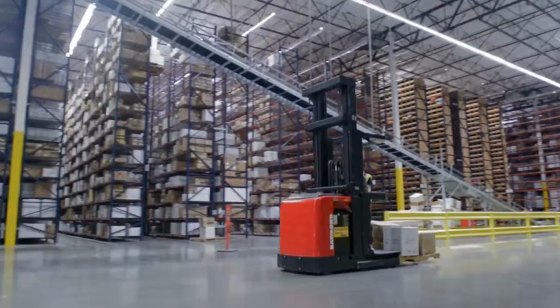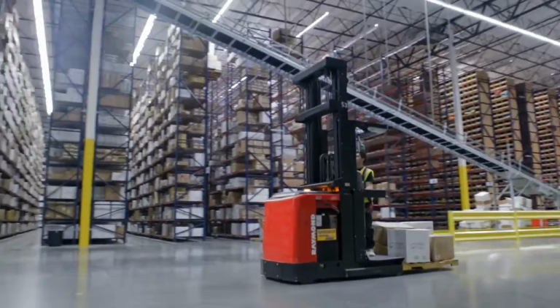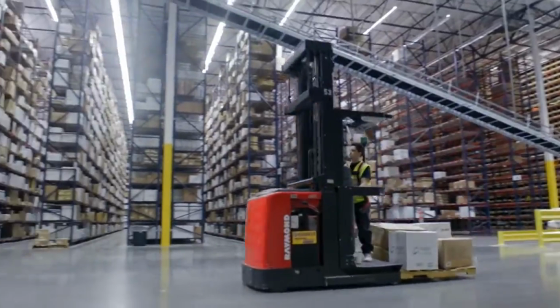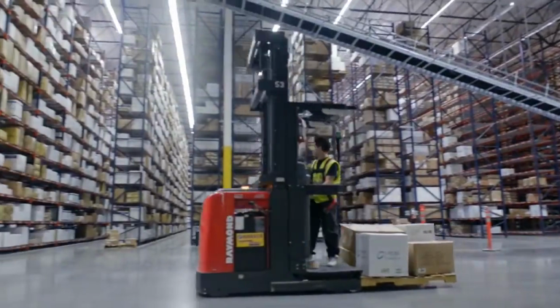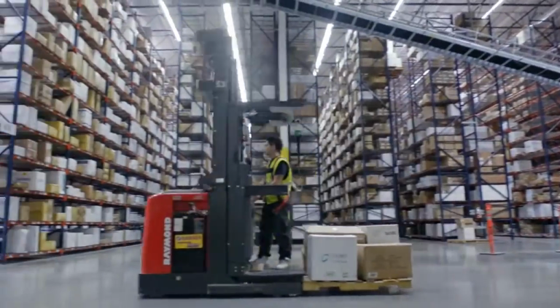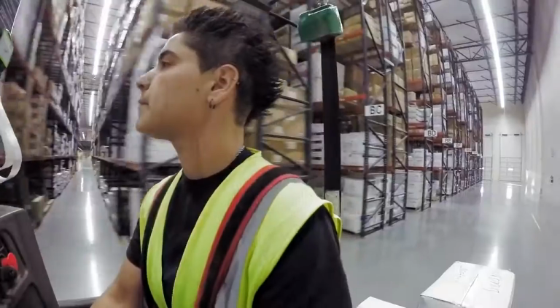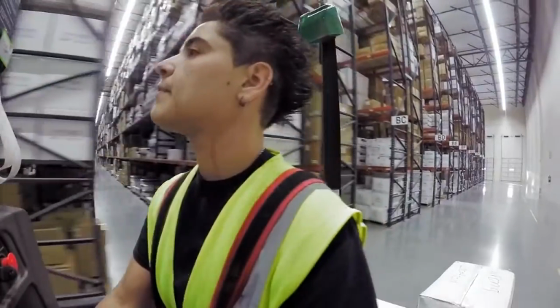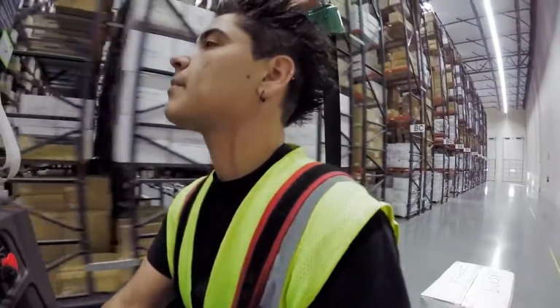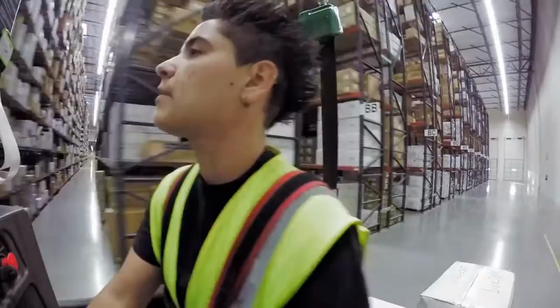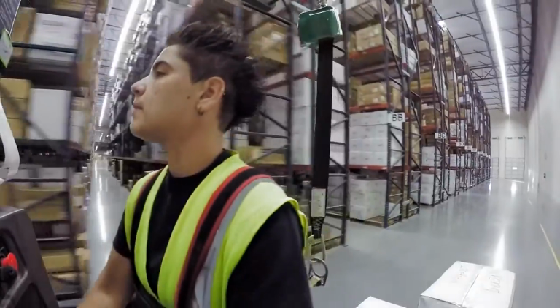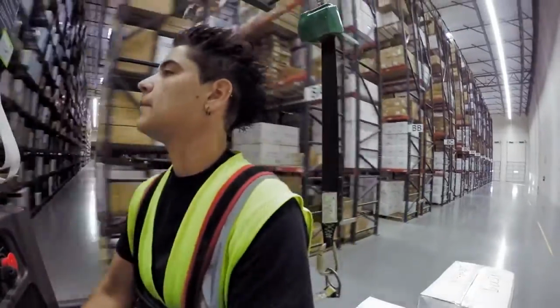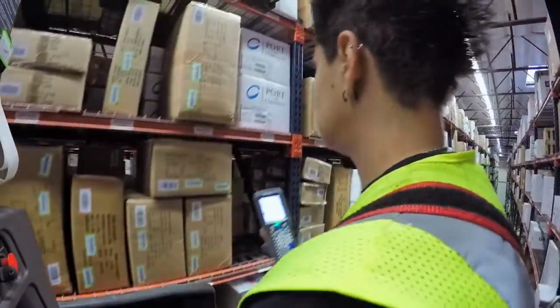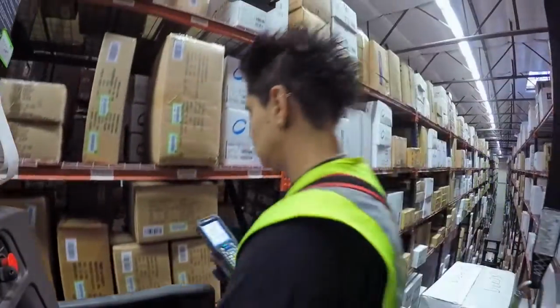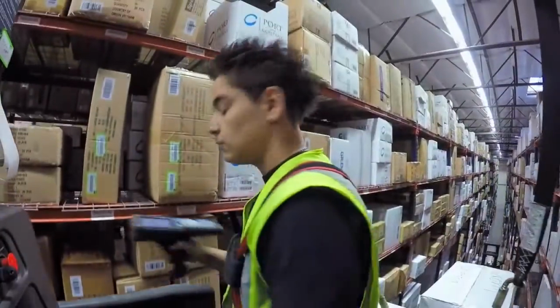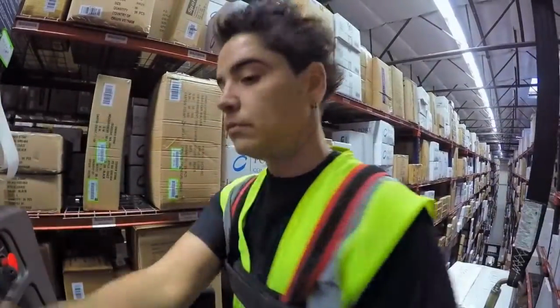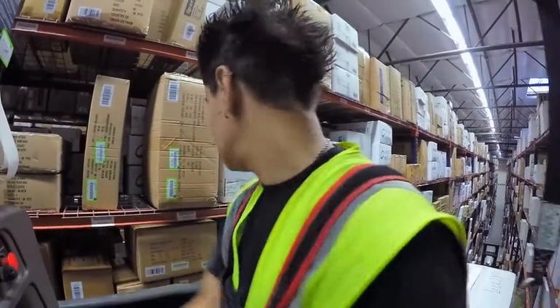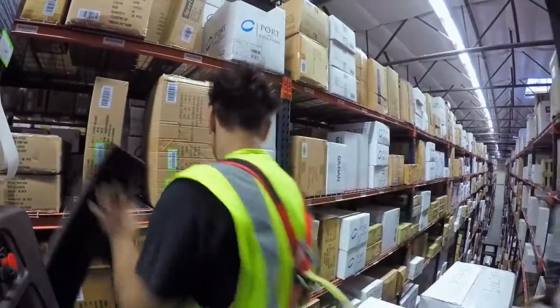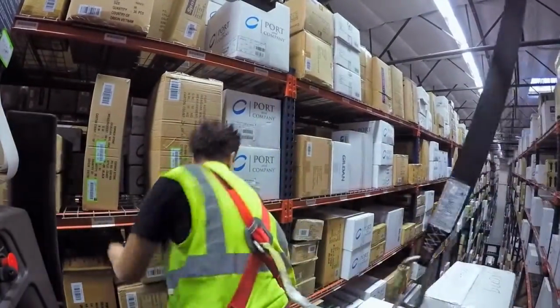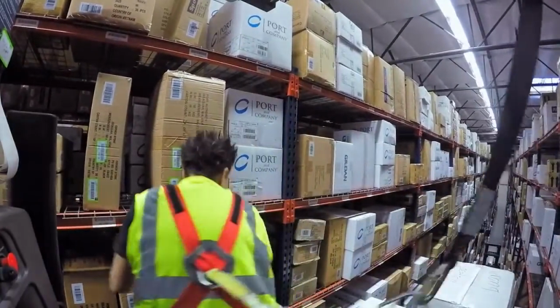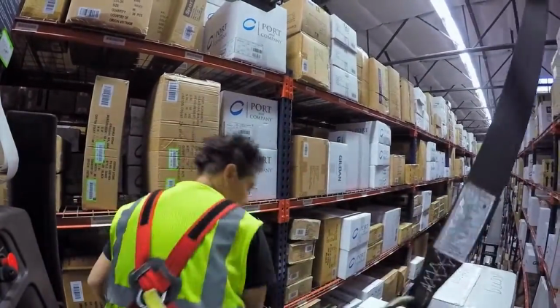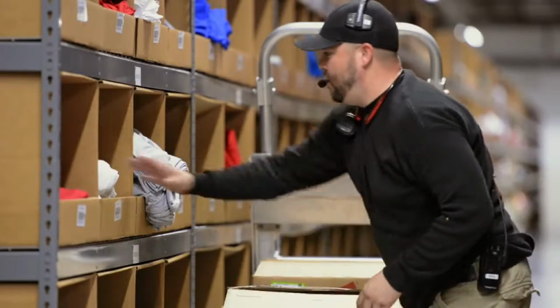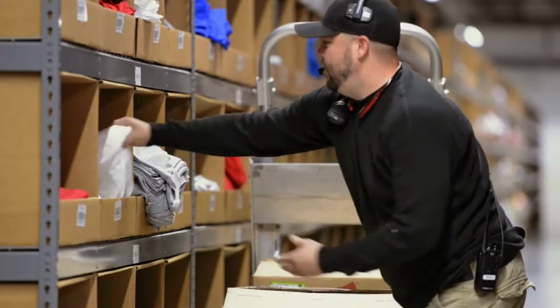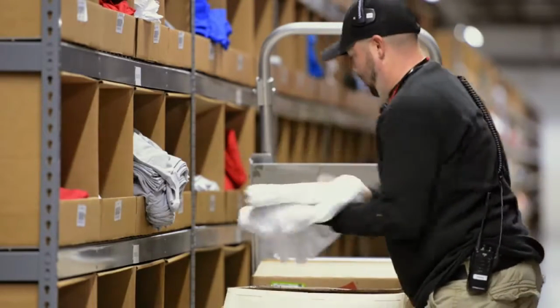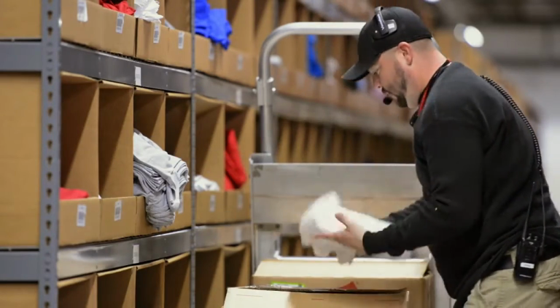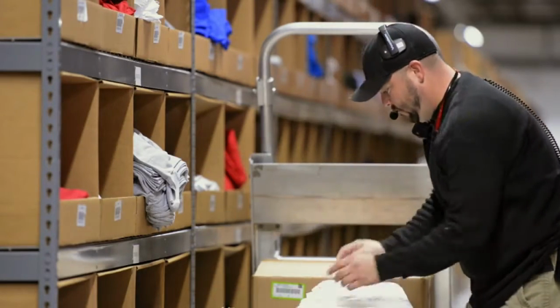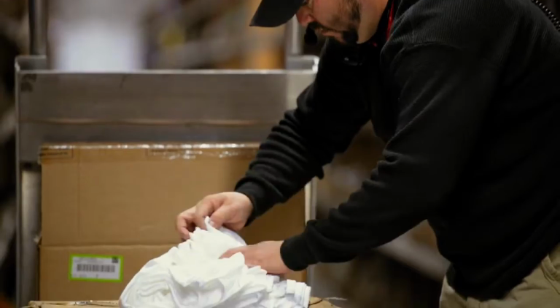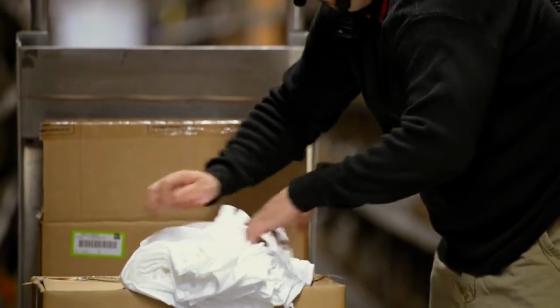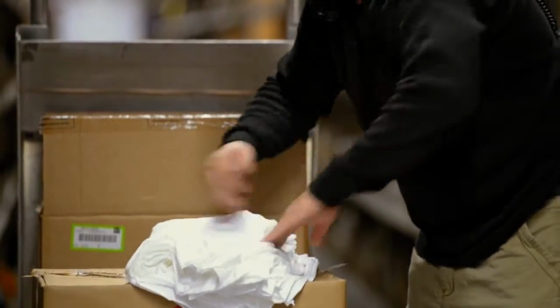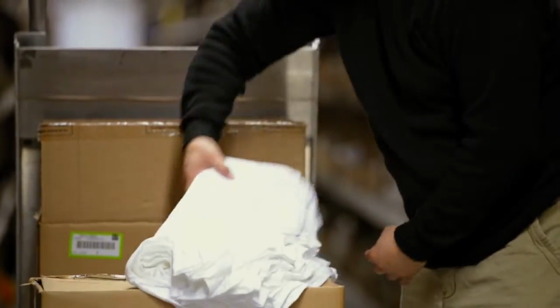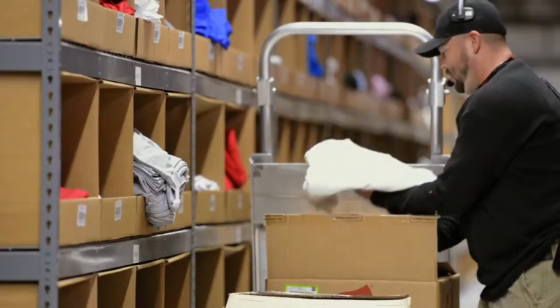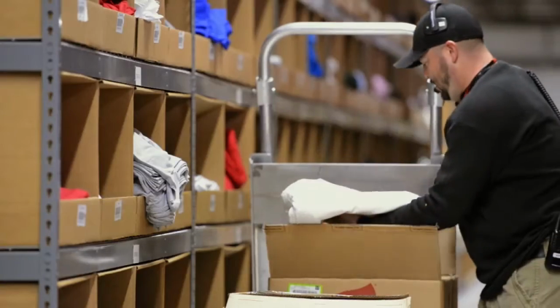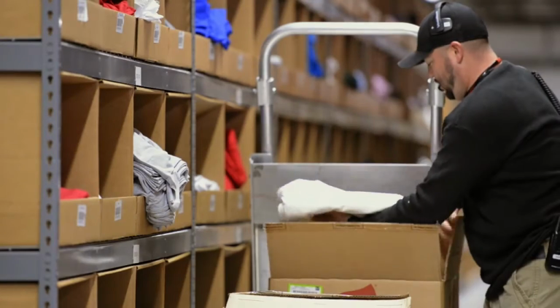It takes football stadium-sized warehouses to meet all the demand for our nation's t-shirt needs. Every order is individually pulled and packaged for shipment by employees who take pride in a job well done.